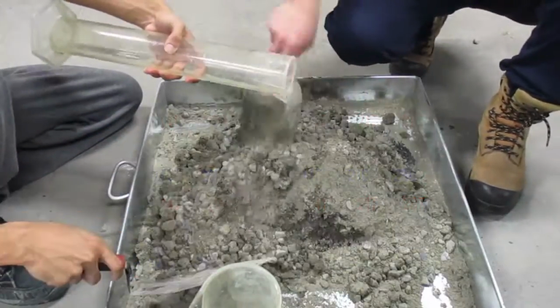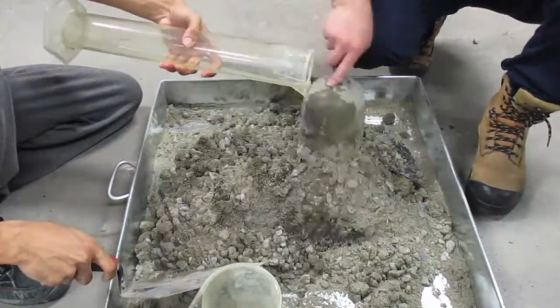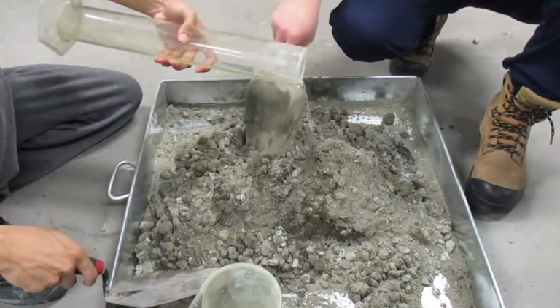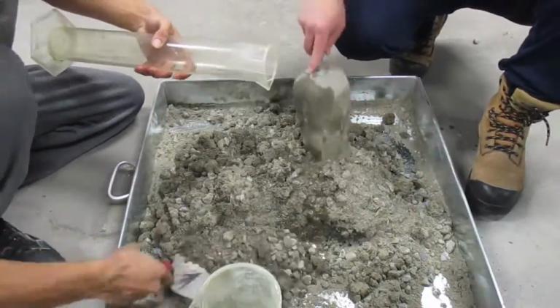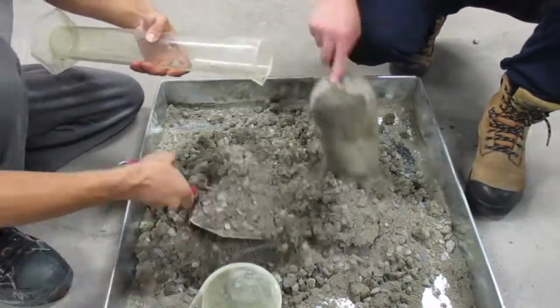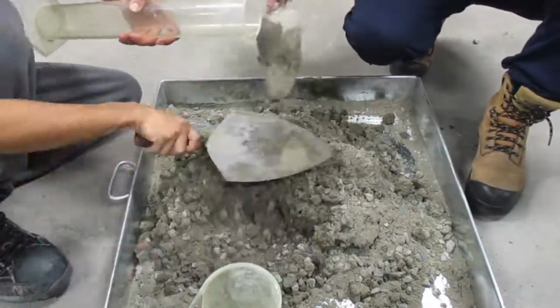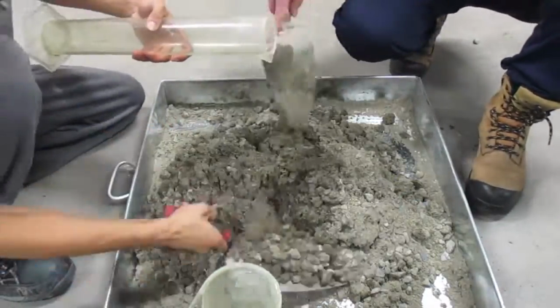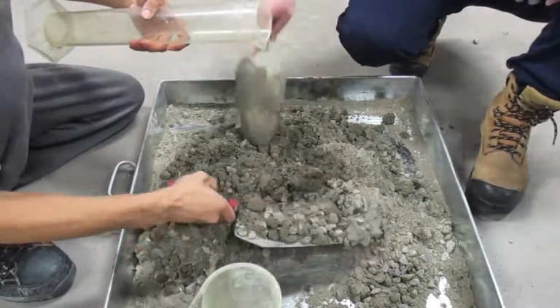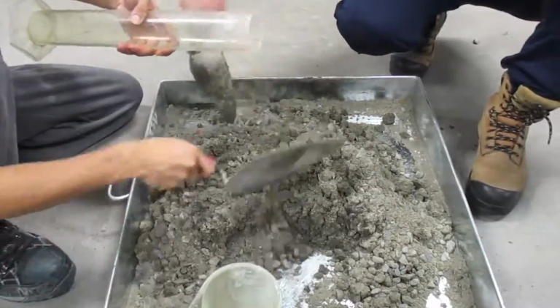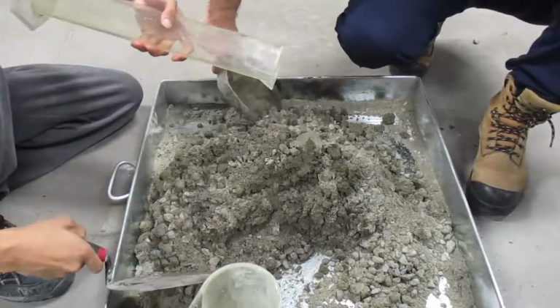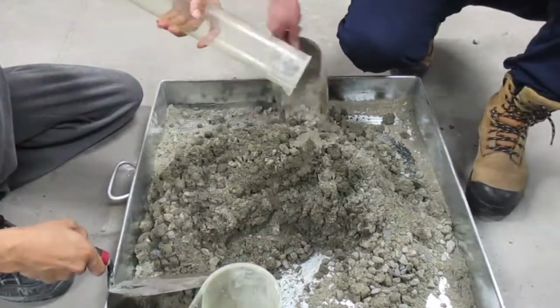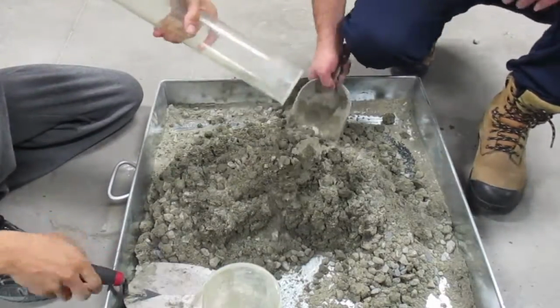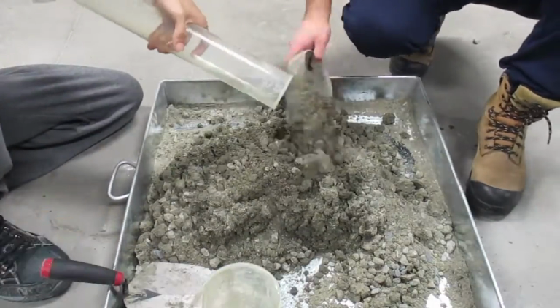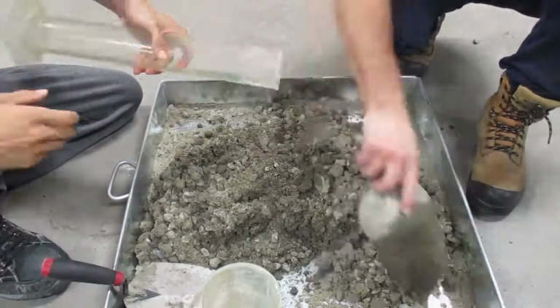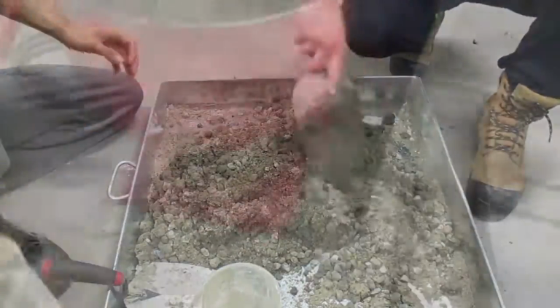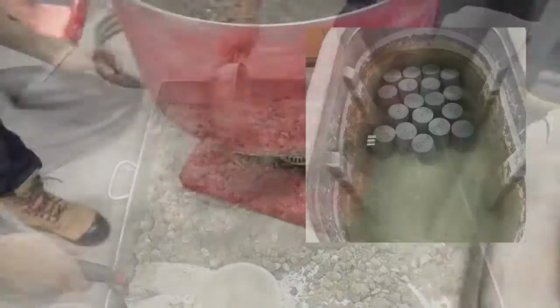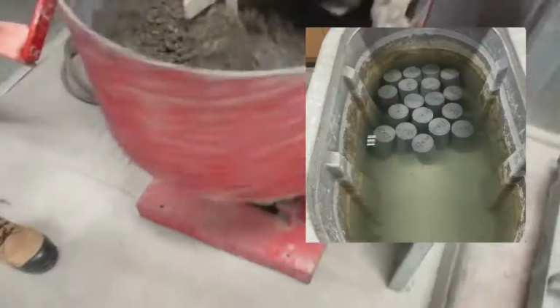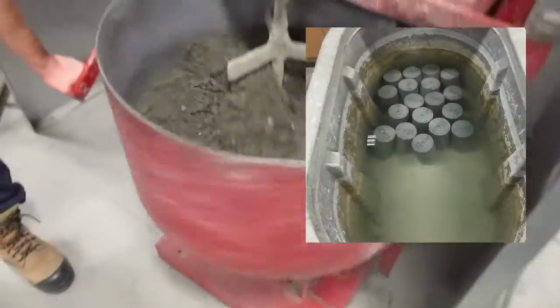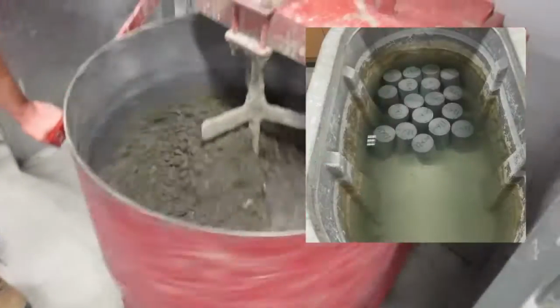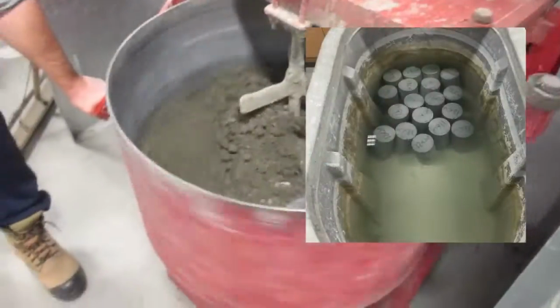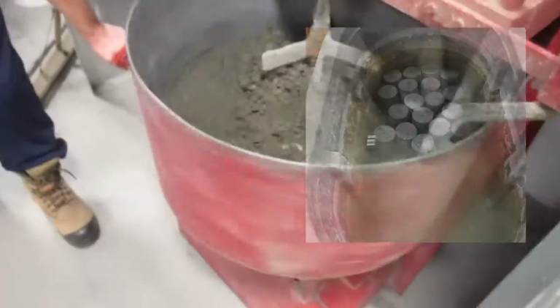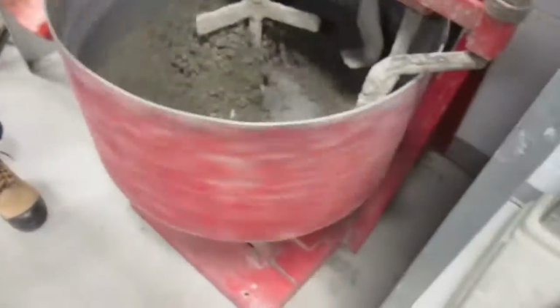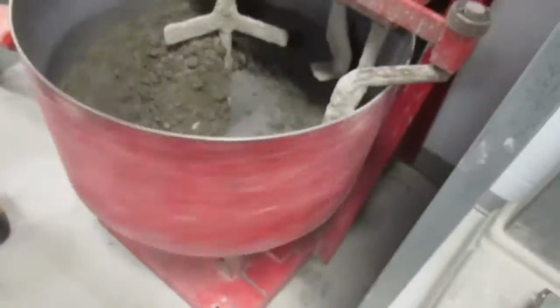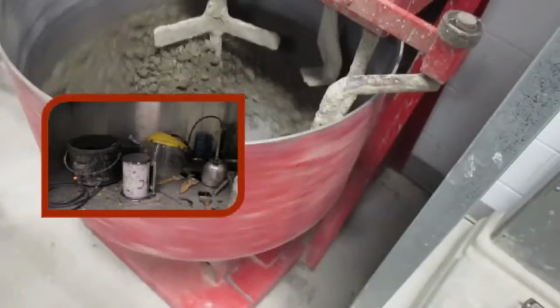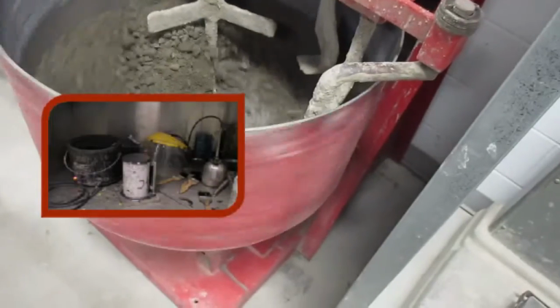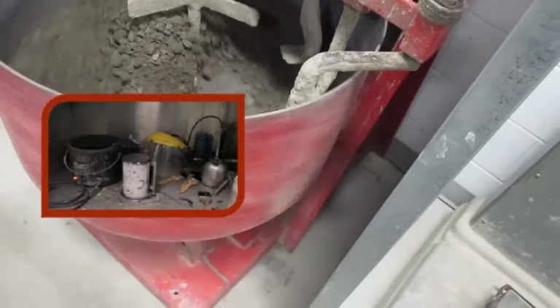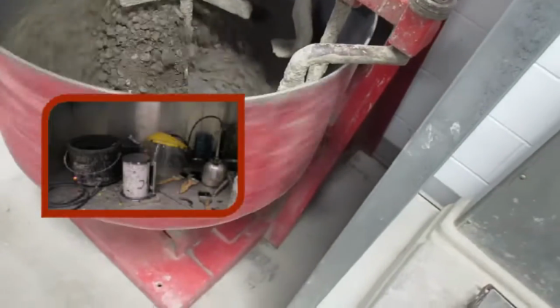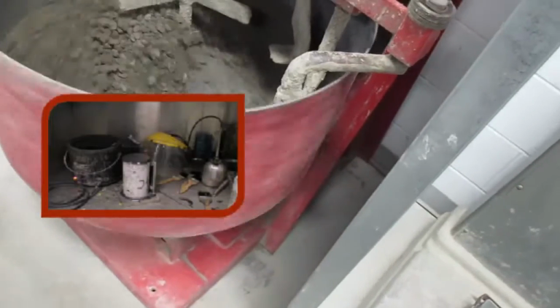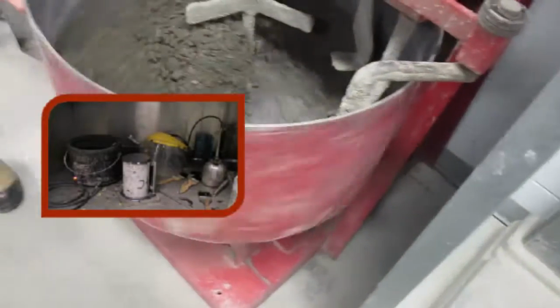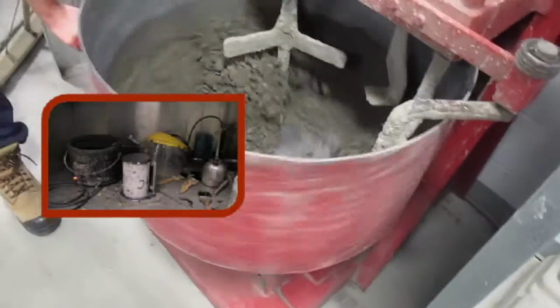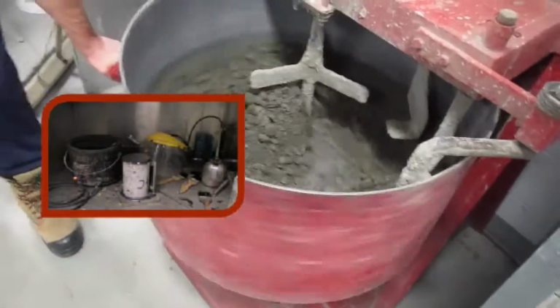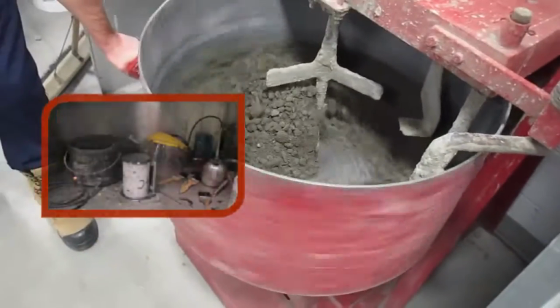We followed the ASTM standards on how to test the concrete. That includes curing the concrete inside a water bath, and also sulfur capping to distribute the load evenly.